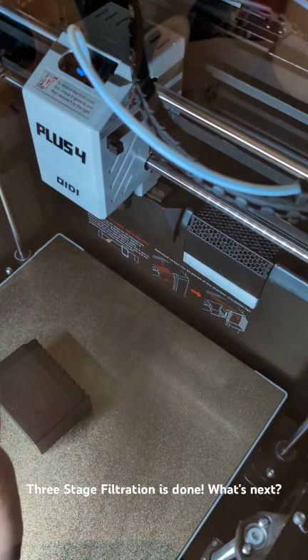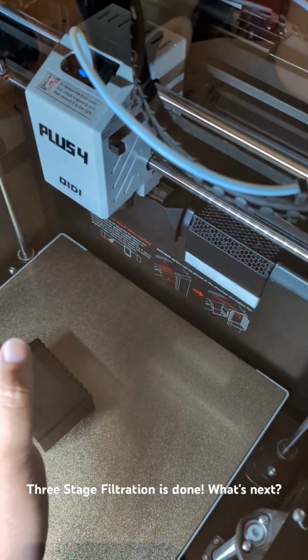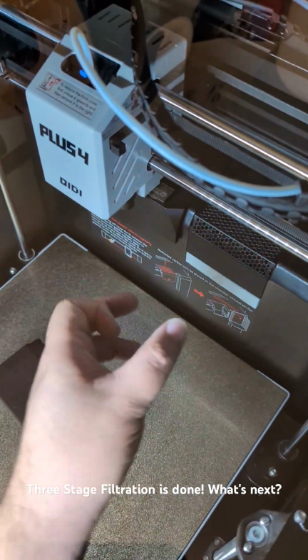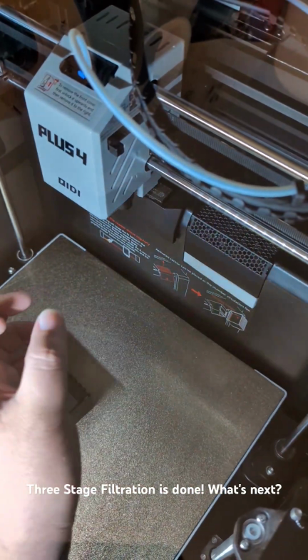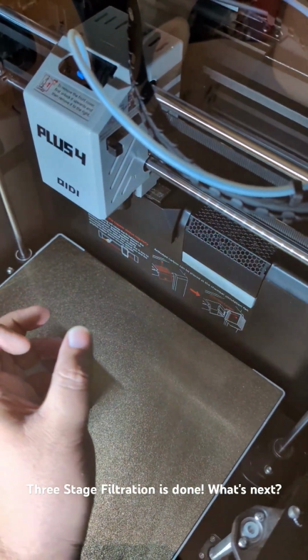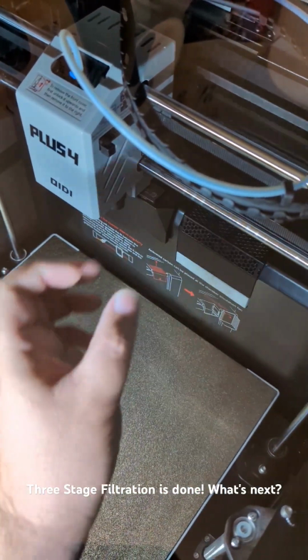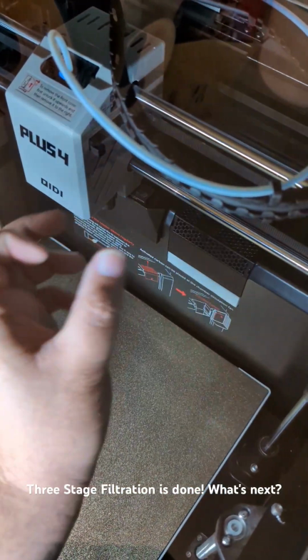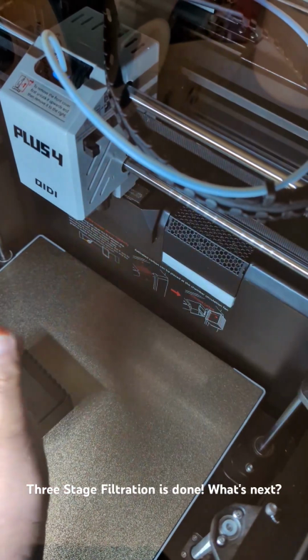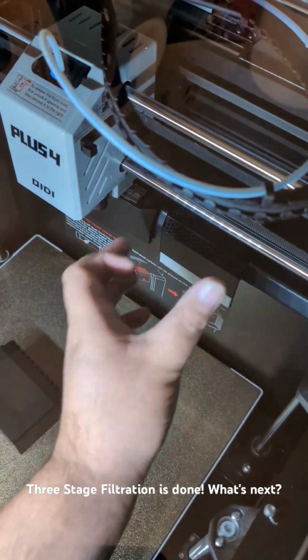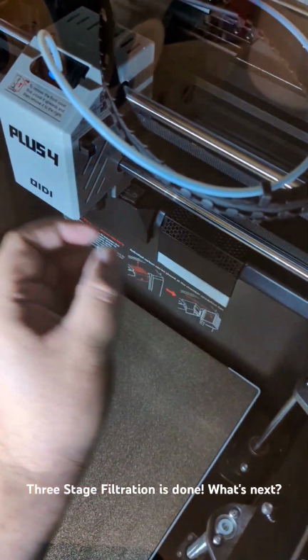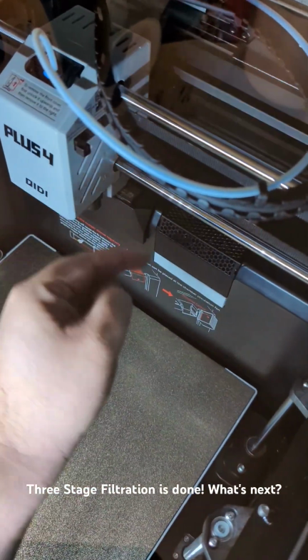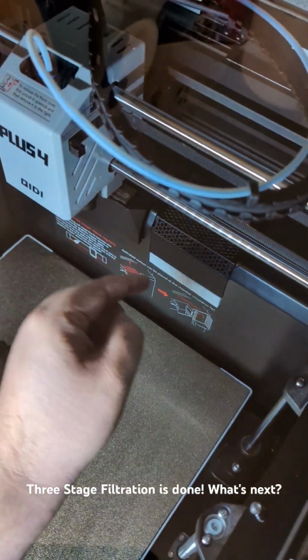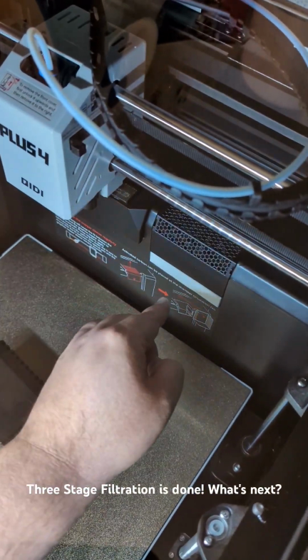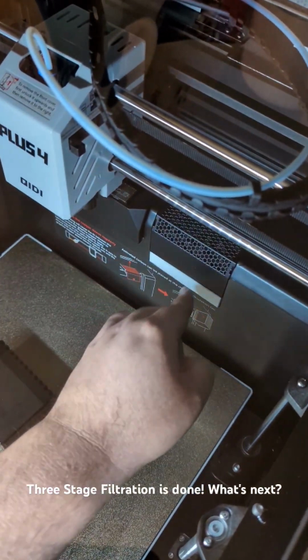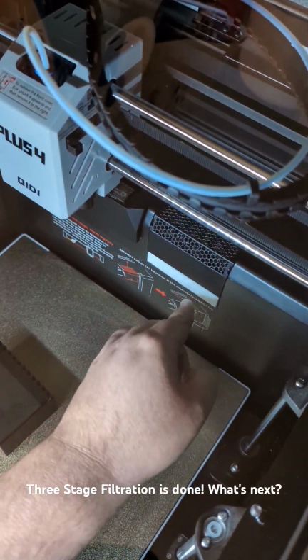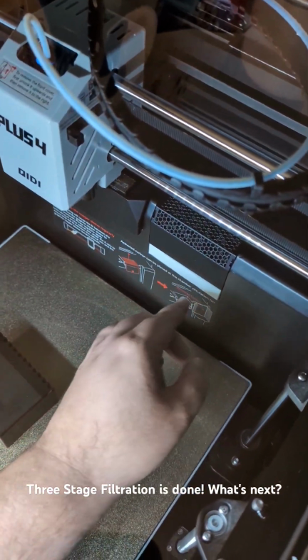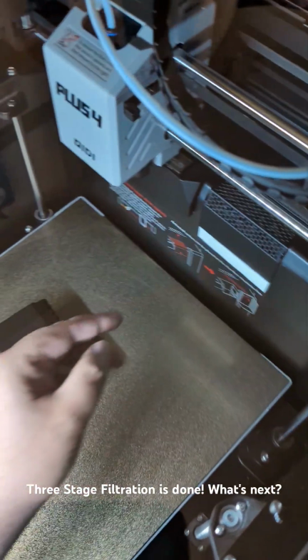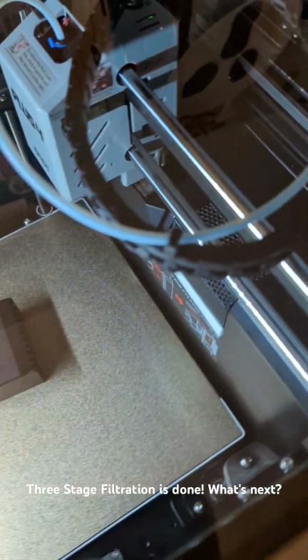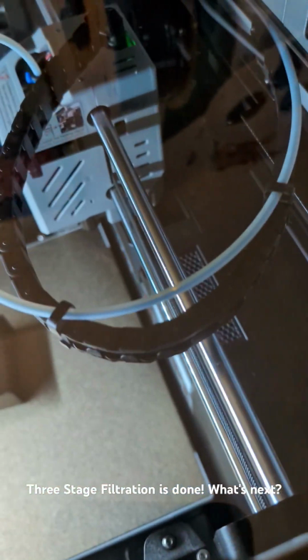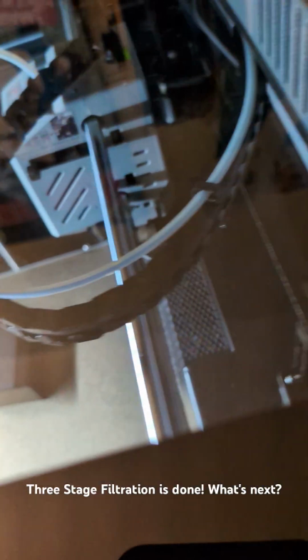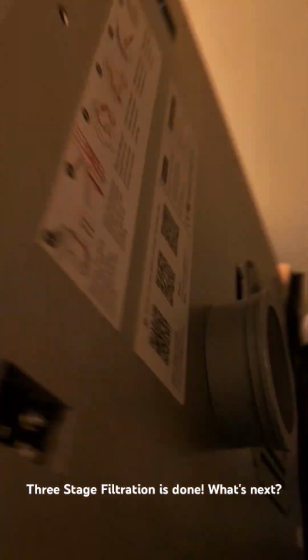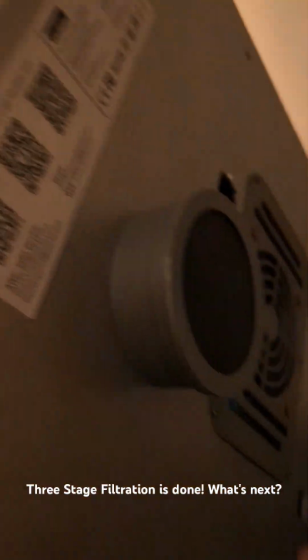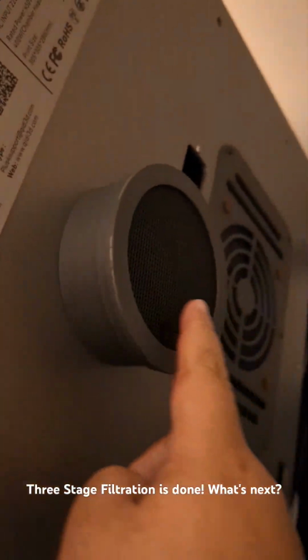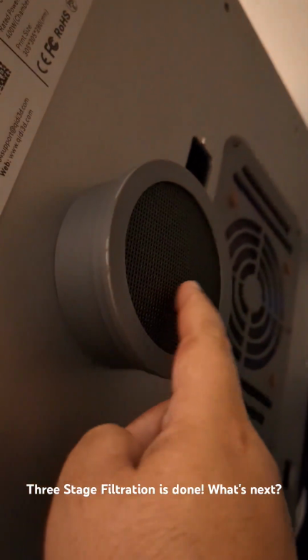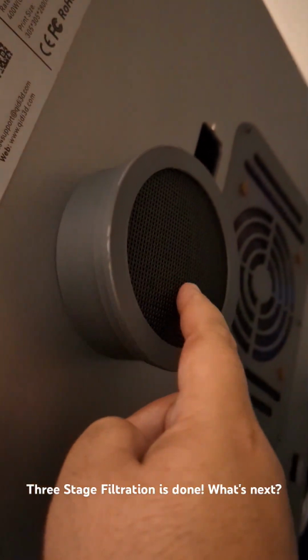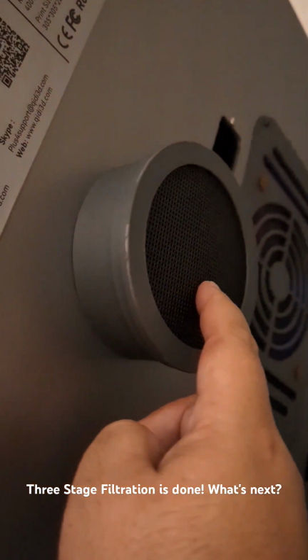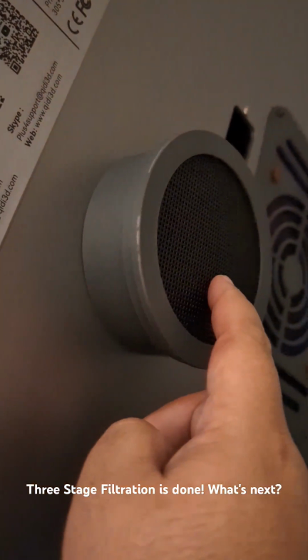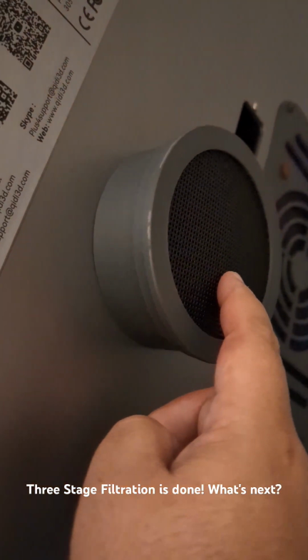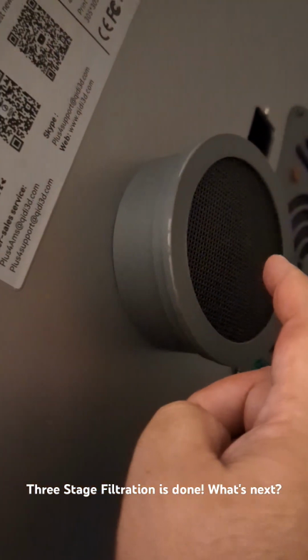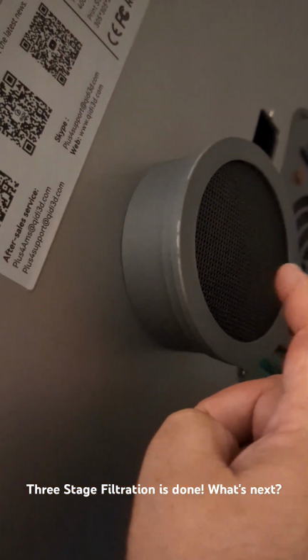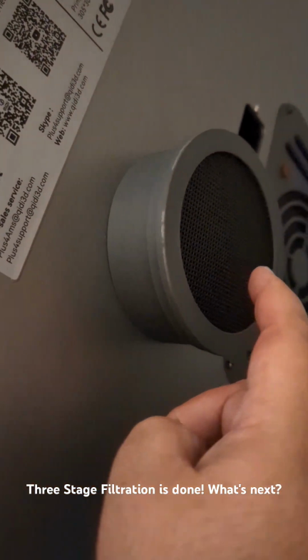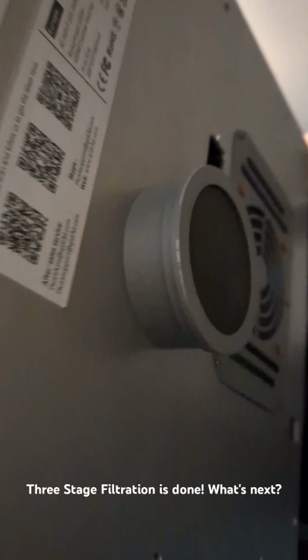When that fan kicks on, it's going to pull air through the carbon, through the HEPA filter, and before it comes out the exhaust in the back, I've got one more carbon filter right here on the exhaust.